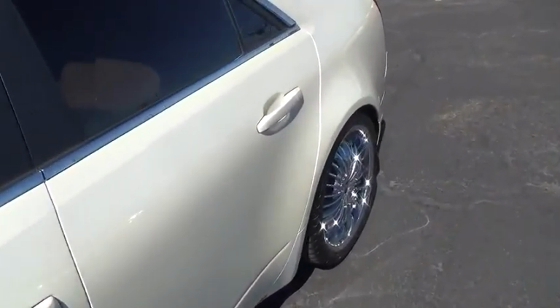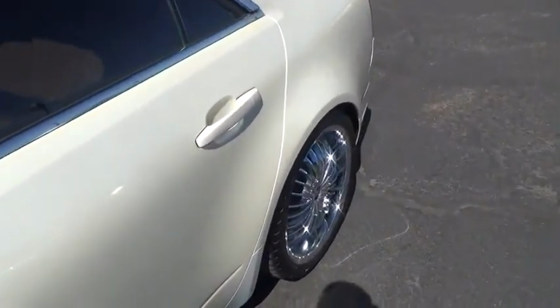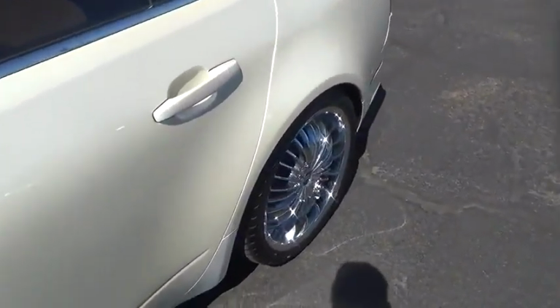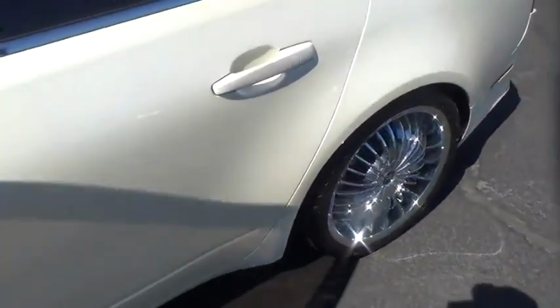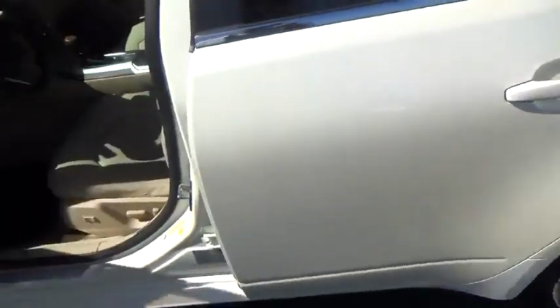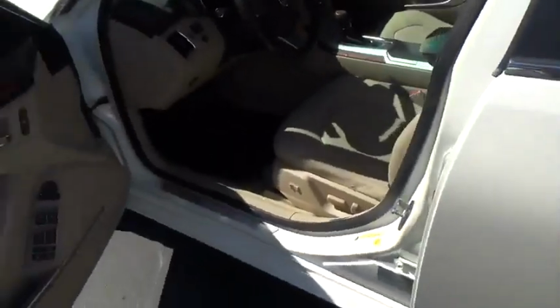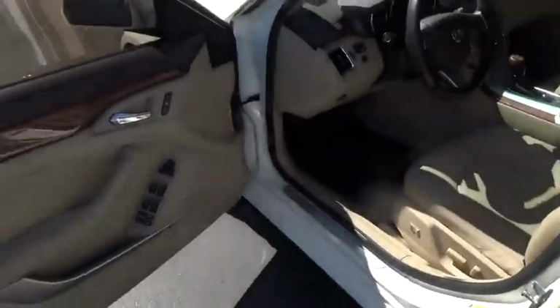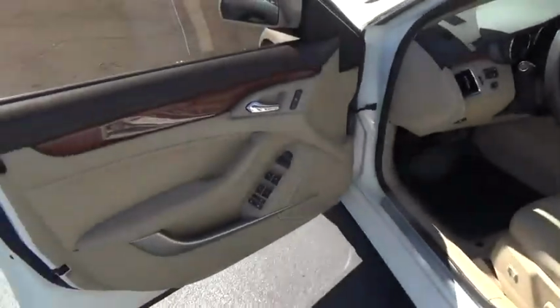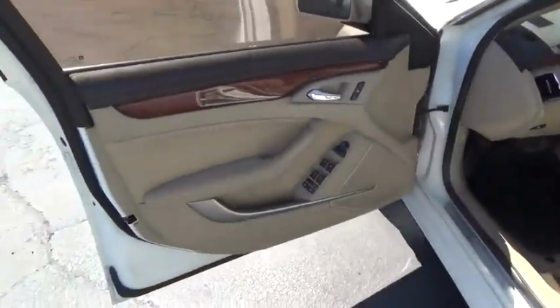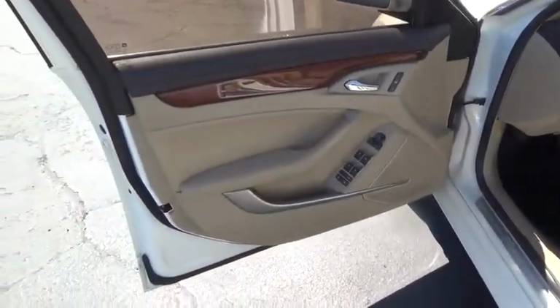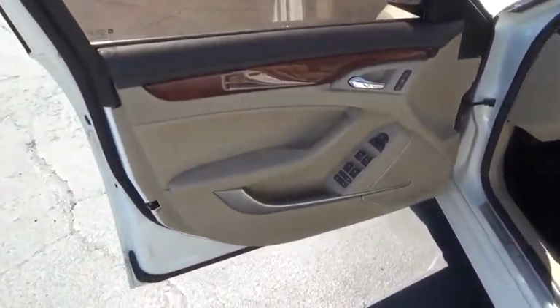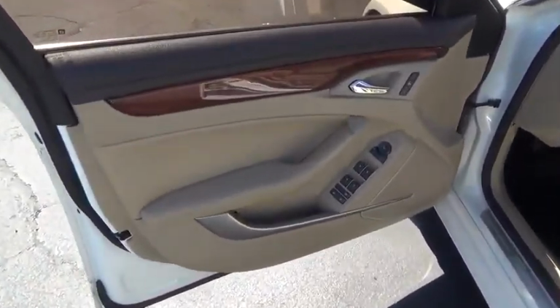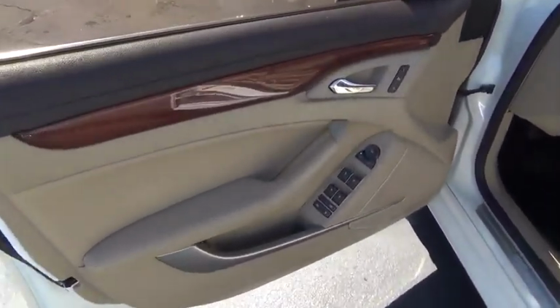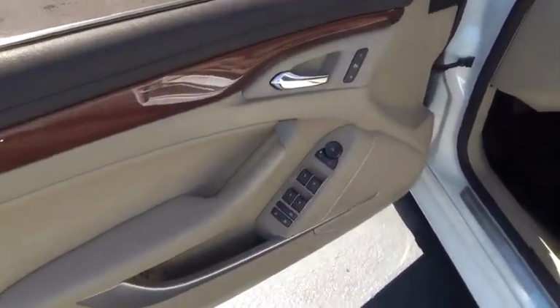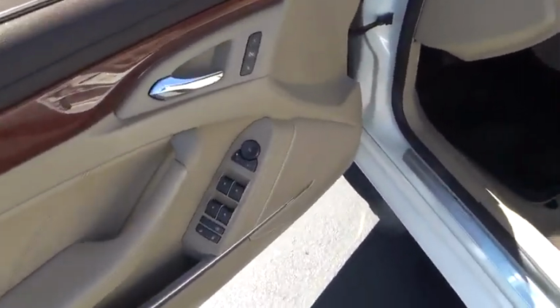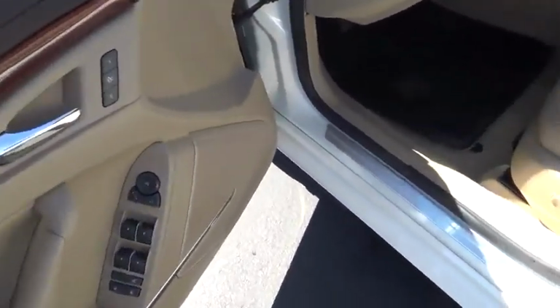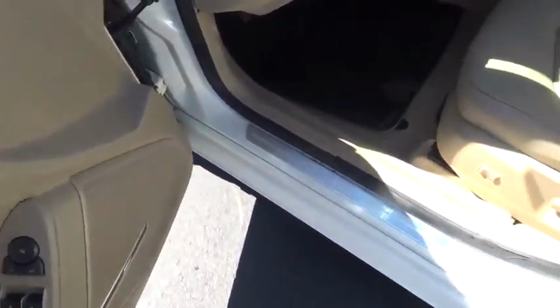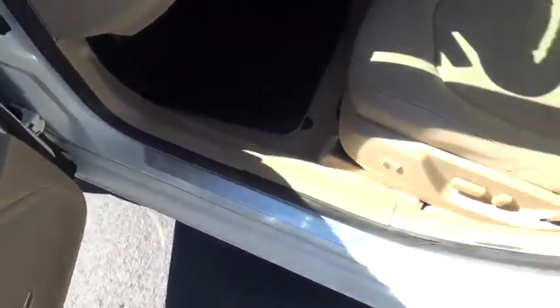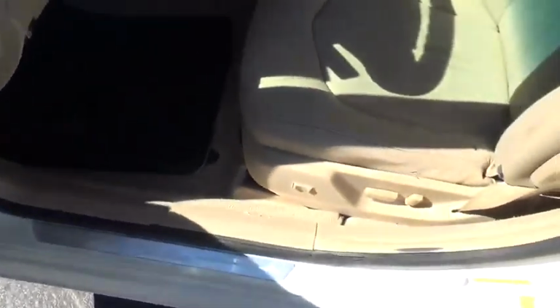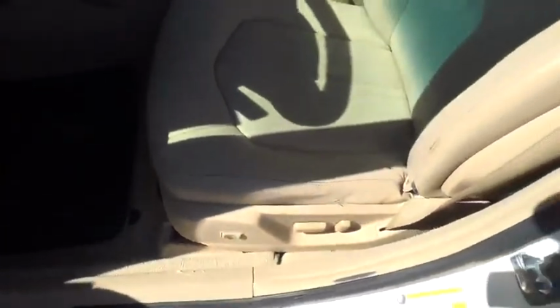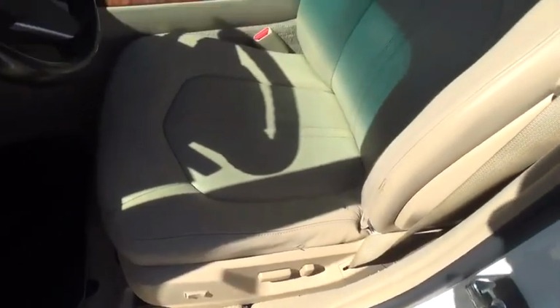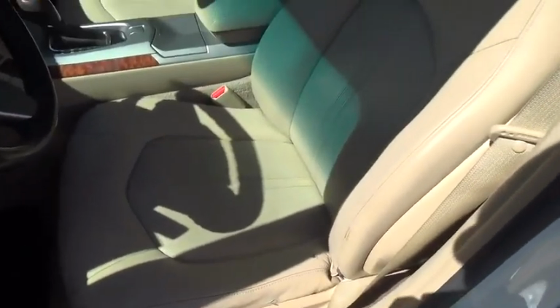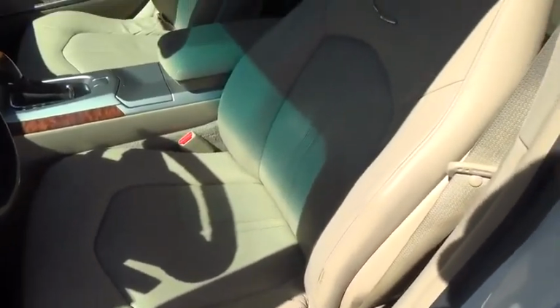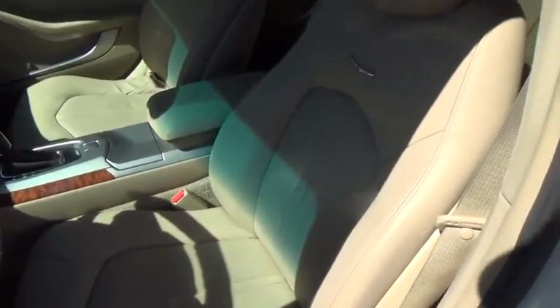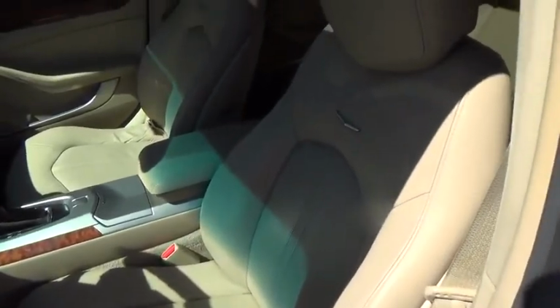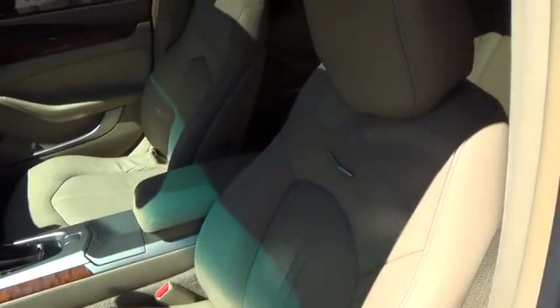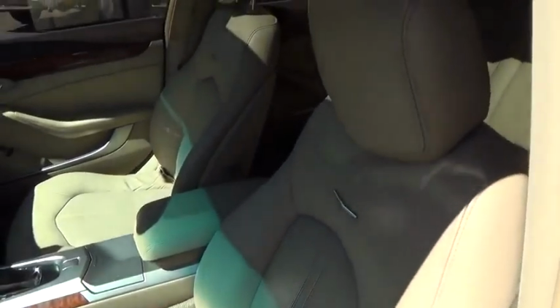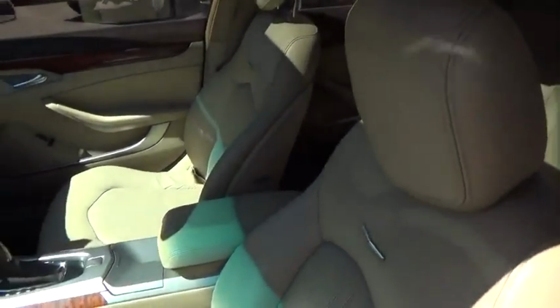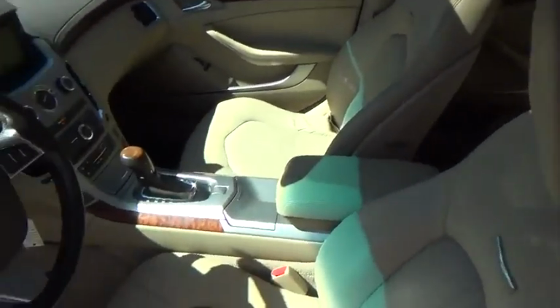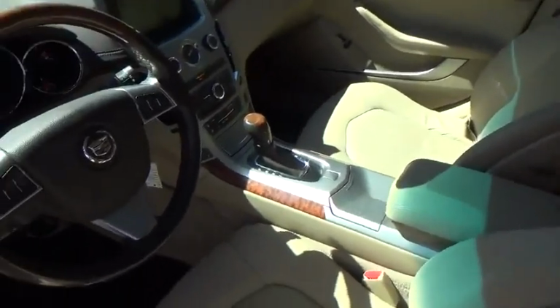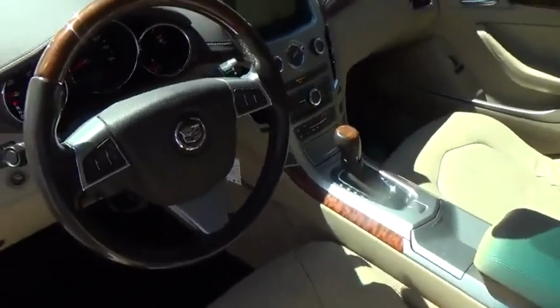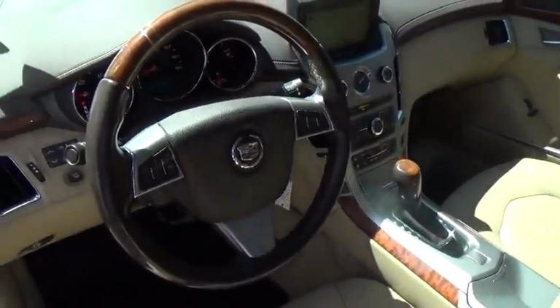PPO floor mats, aluminum wheels, four-wheel disc brakes, rear defrost, climate control, premium sound system with AM/FM stereo radio, power windows, bucket seats.